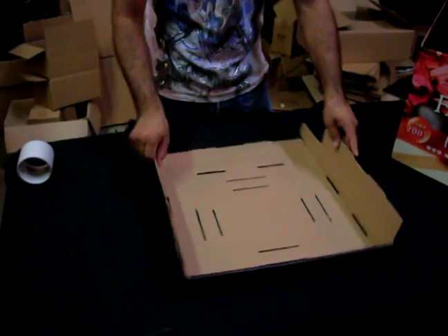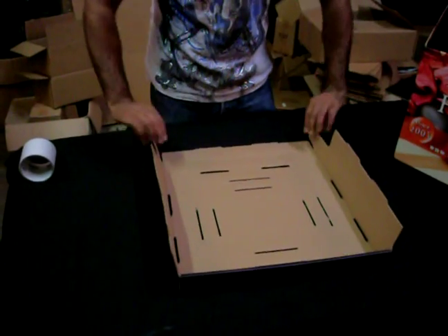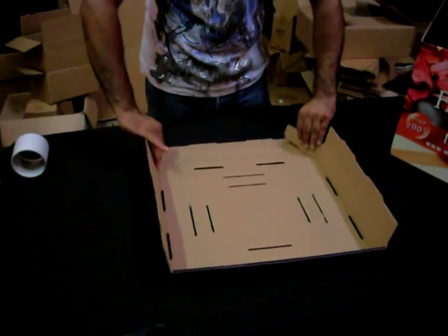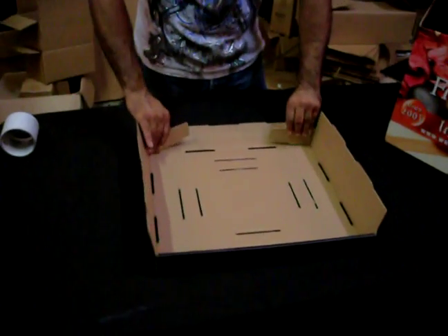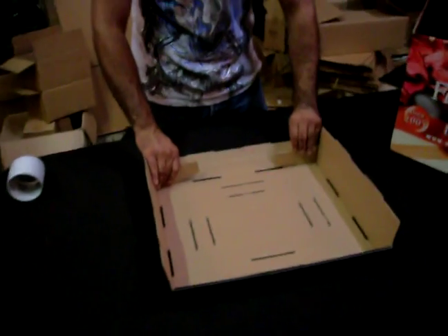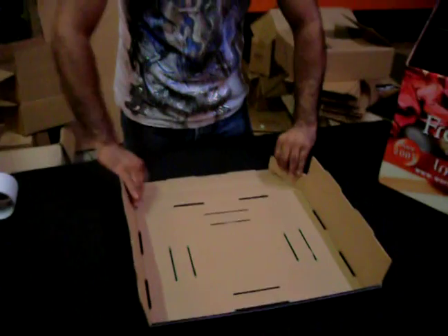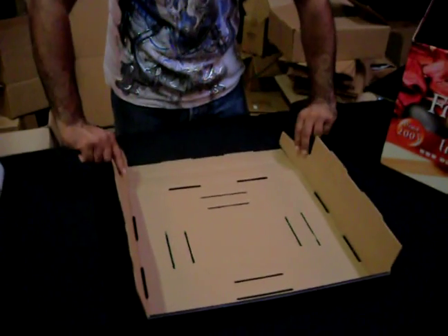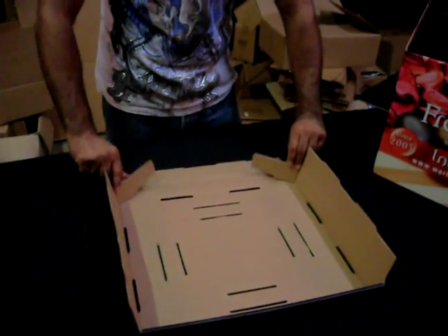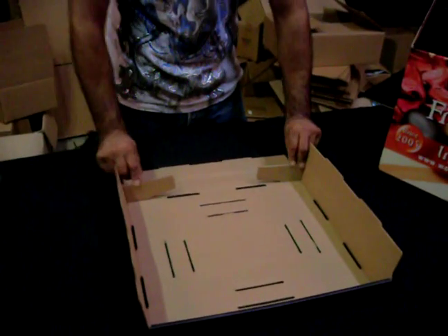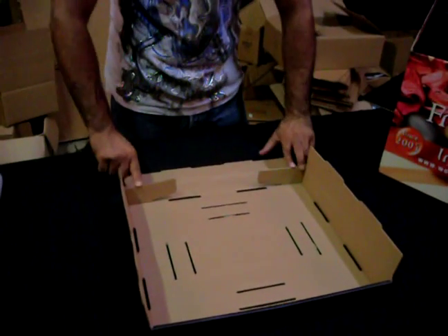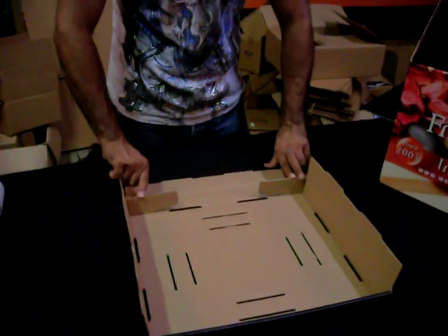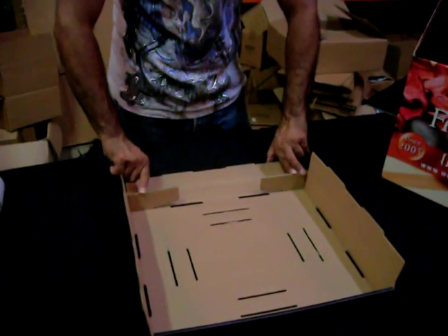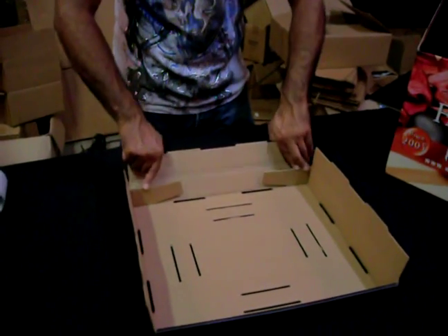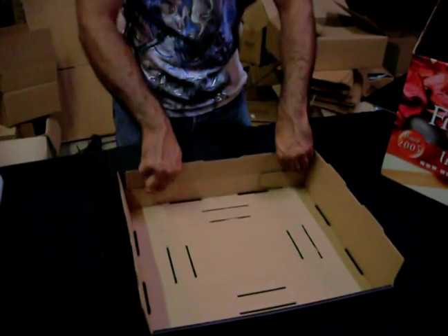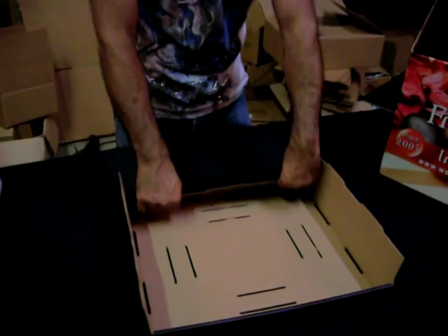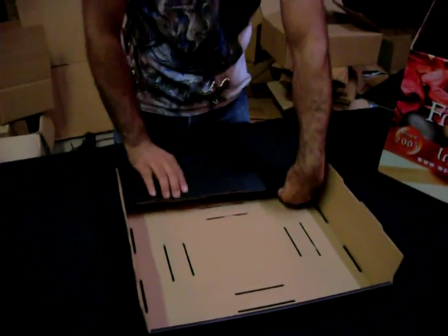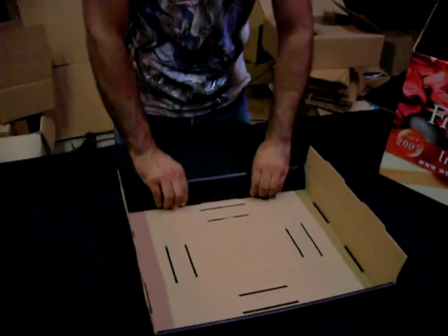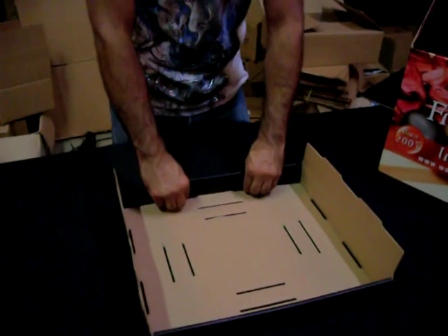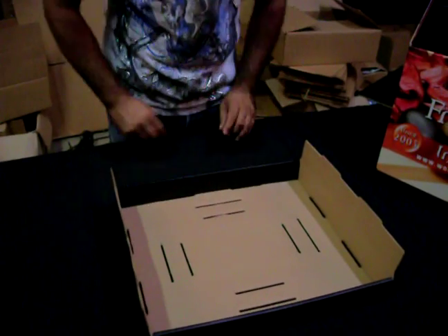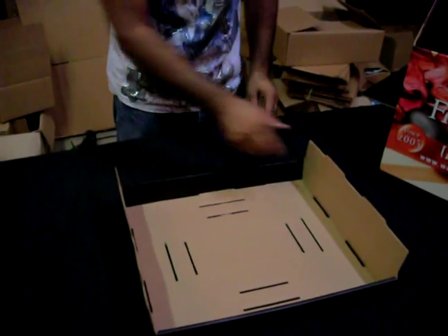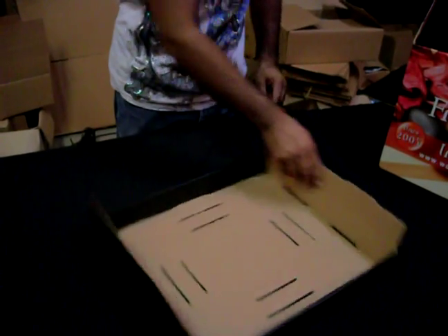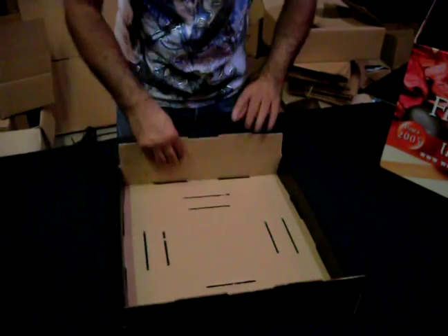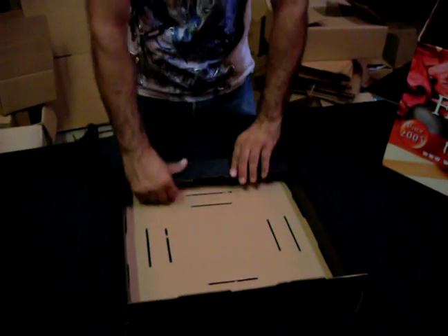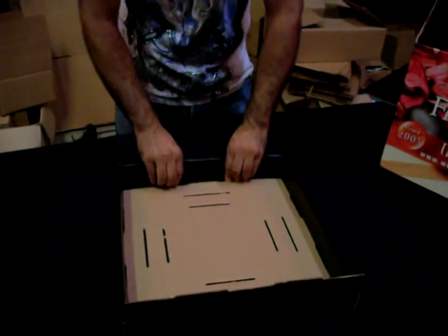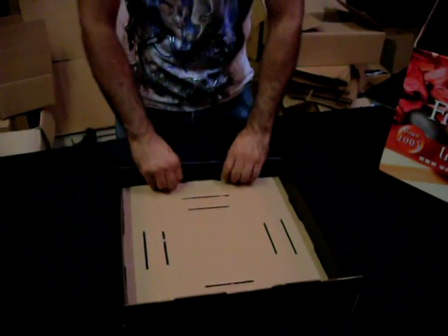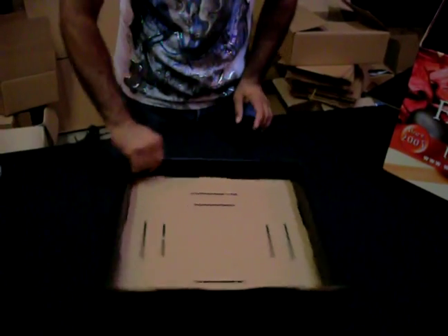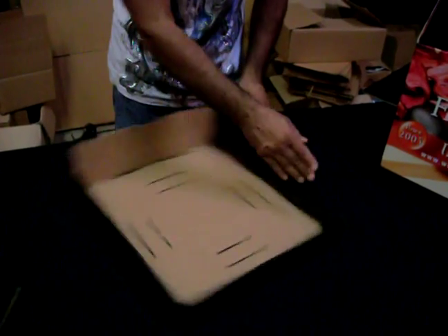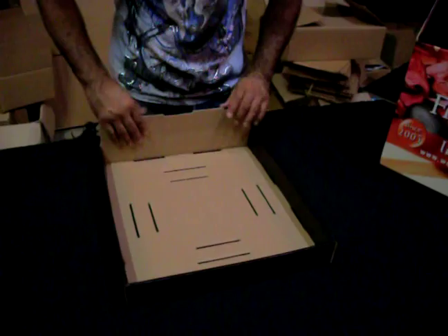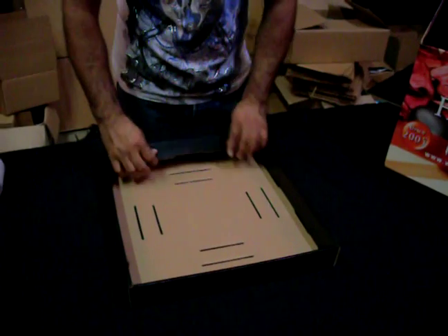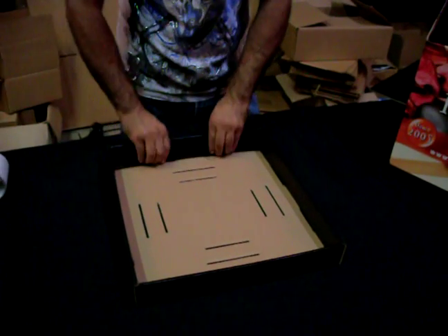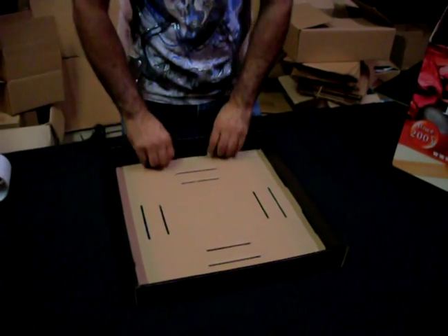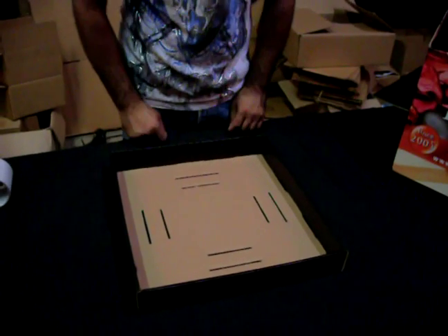Same thing for the other side, and the side handle first — take the base, pull it up, it's done. Take this, there it is, it's done.